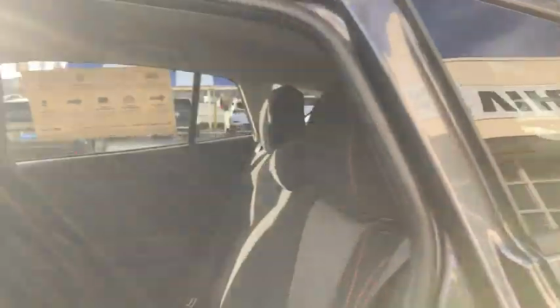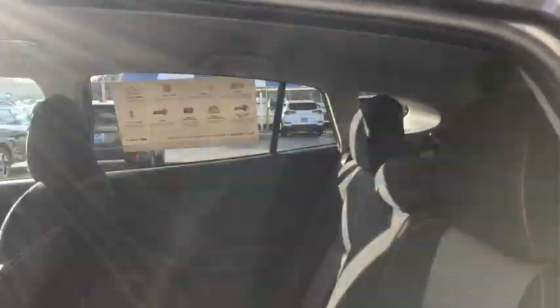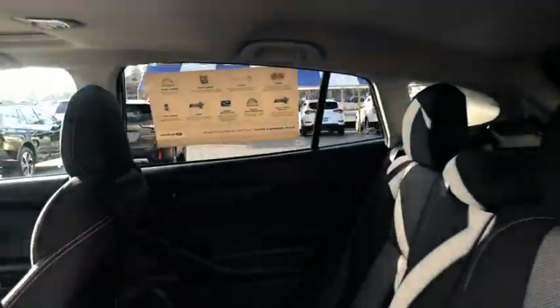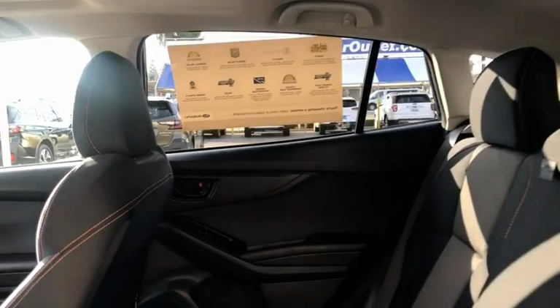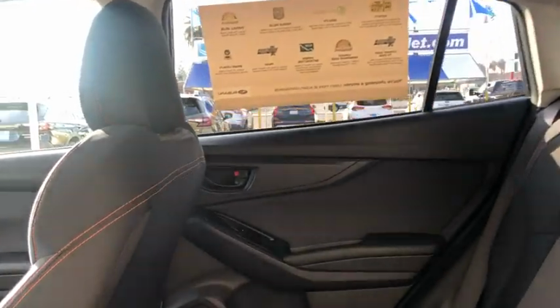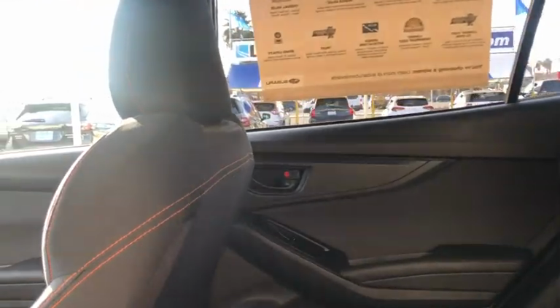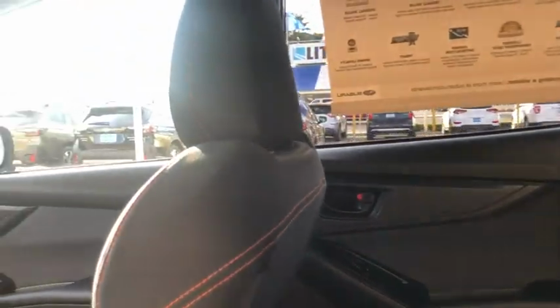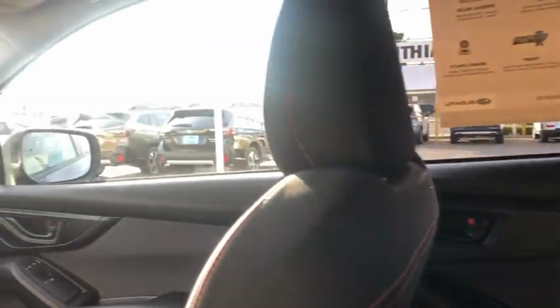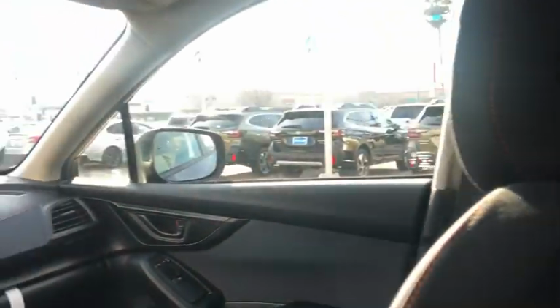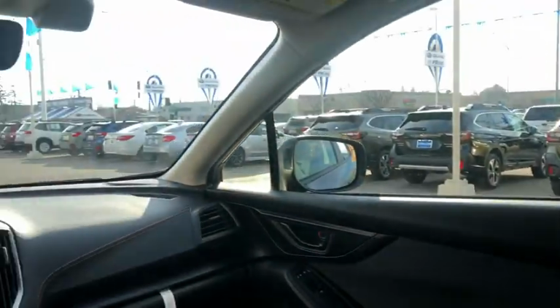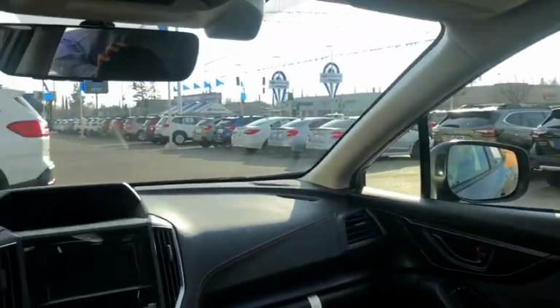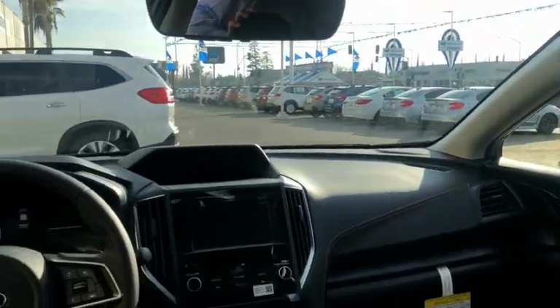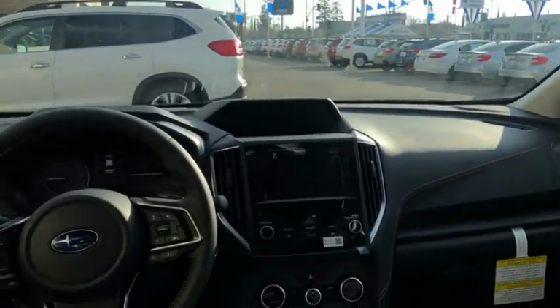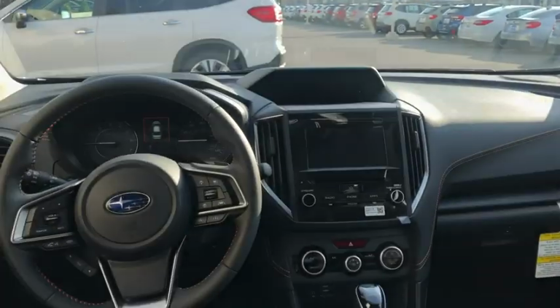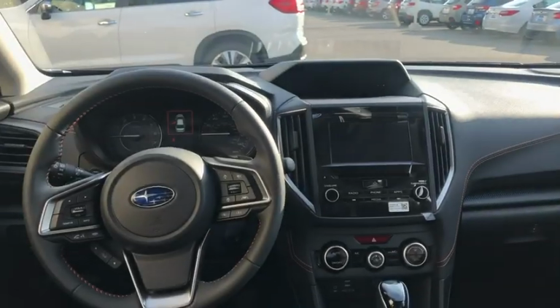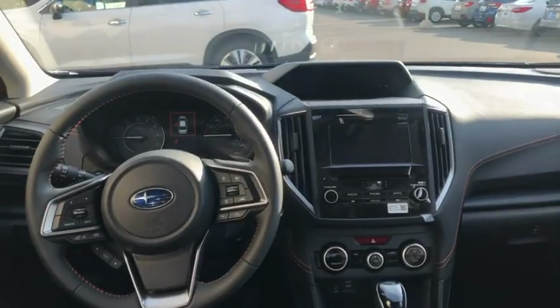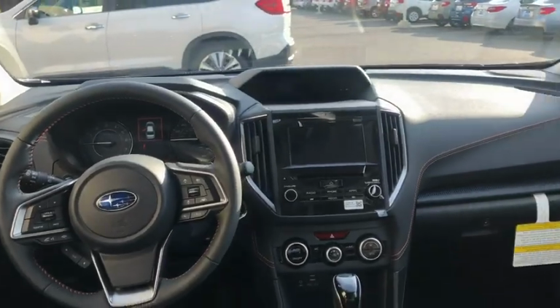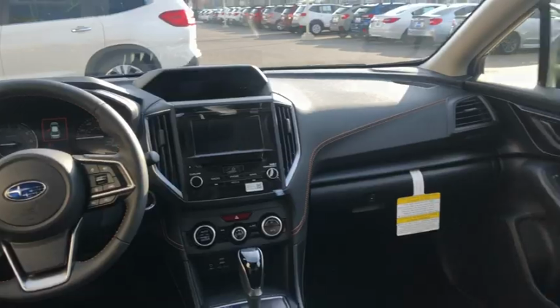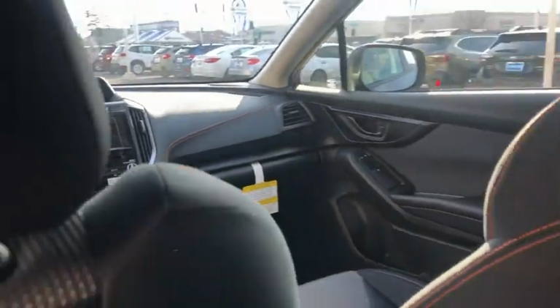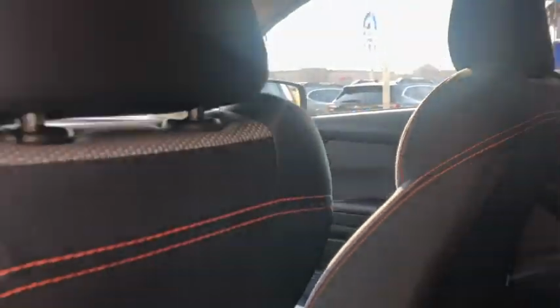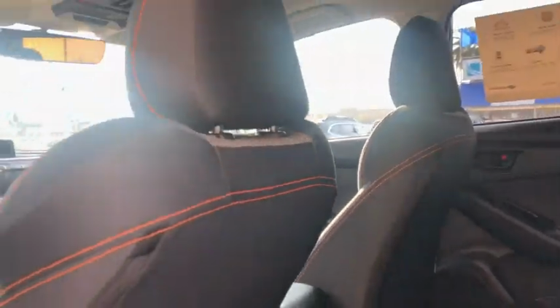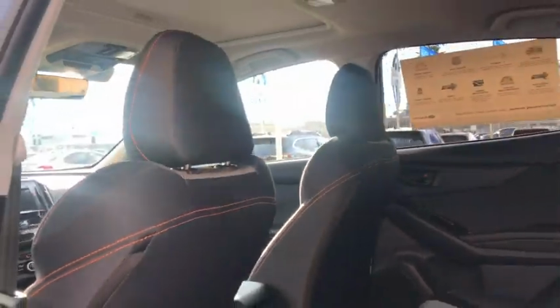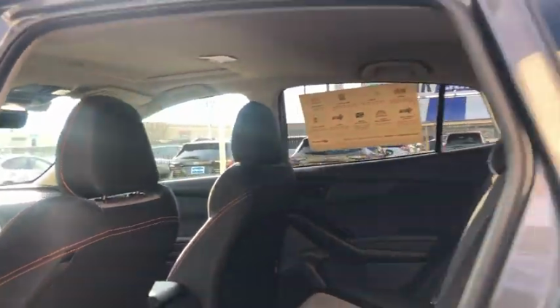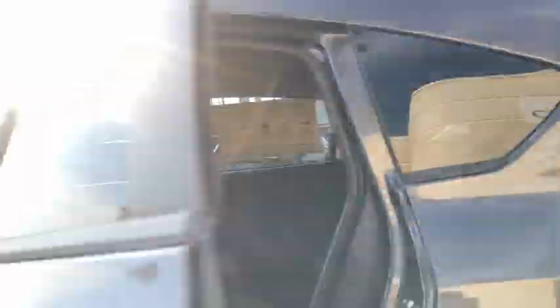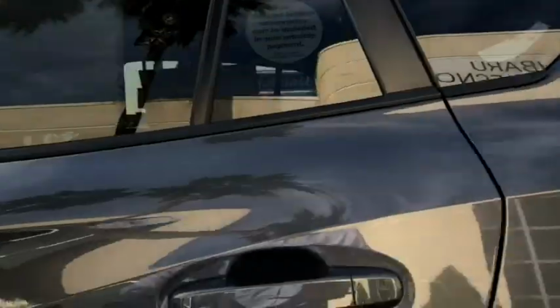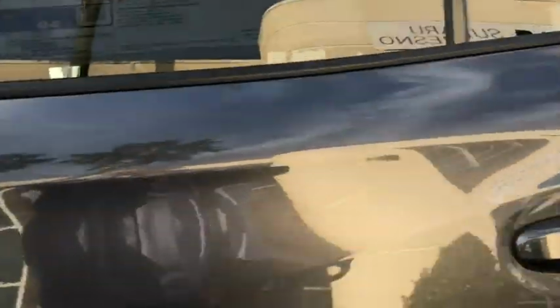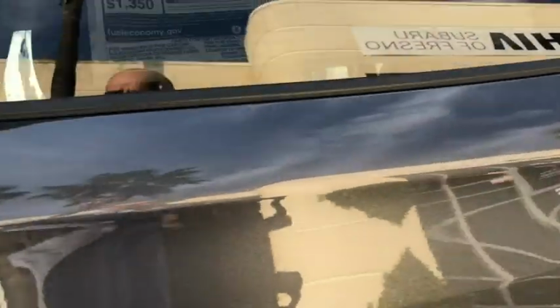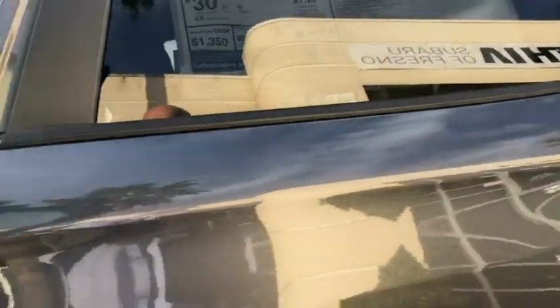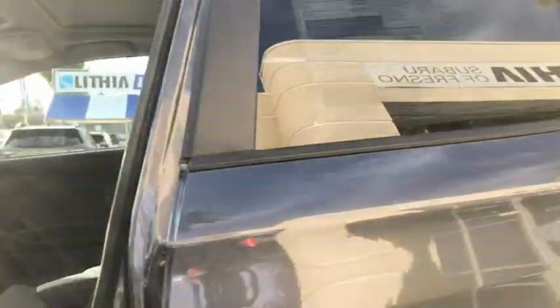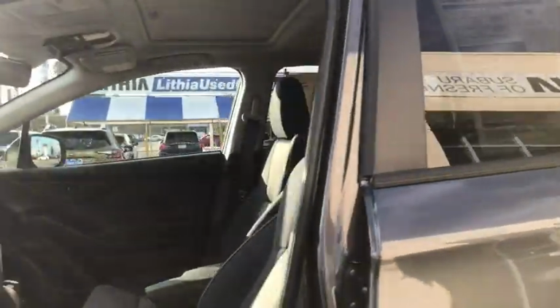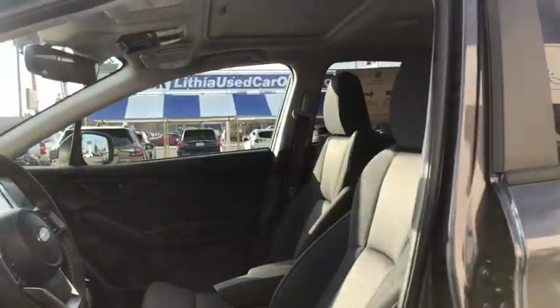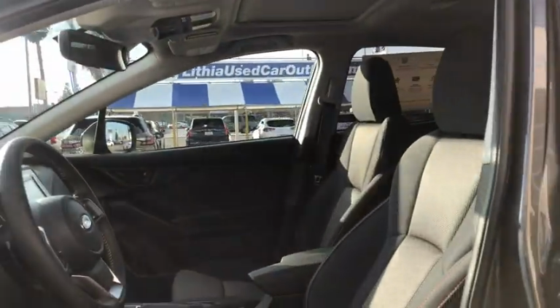And since it's a Subaru, you know the XV Crosstrek is built to last. Here are some of this vehicle's great options: all-wheel drive, backup camera, keyless entry, leather-wrapped steering wheel.